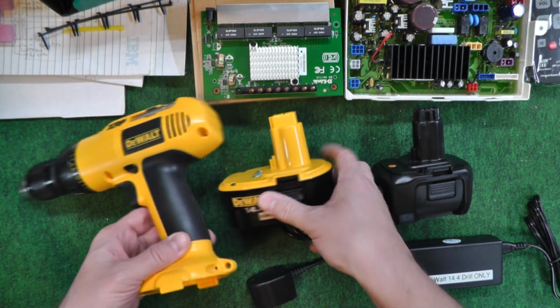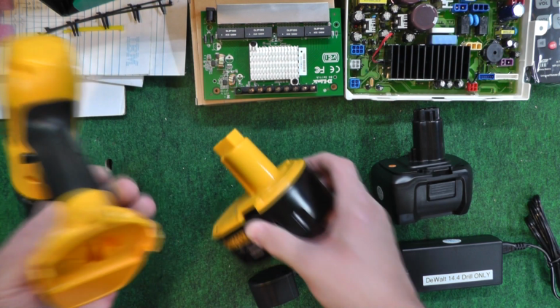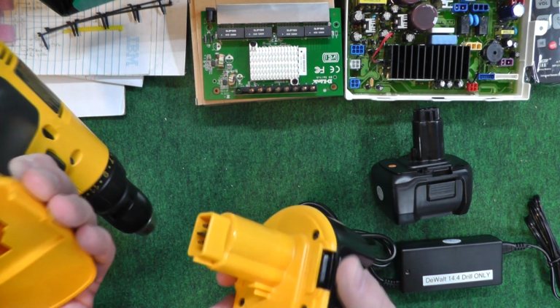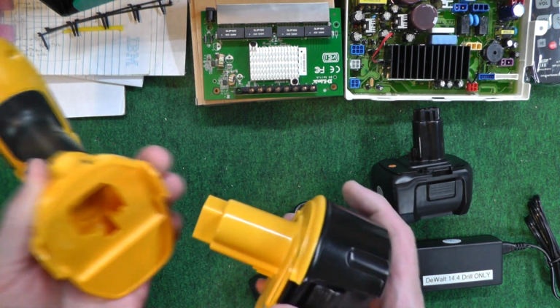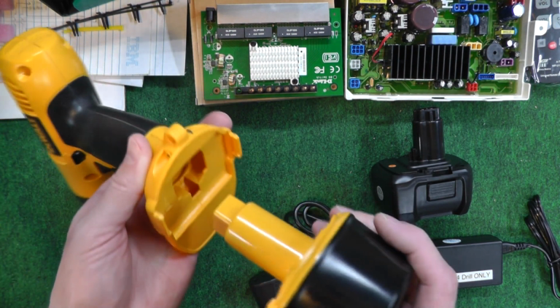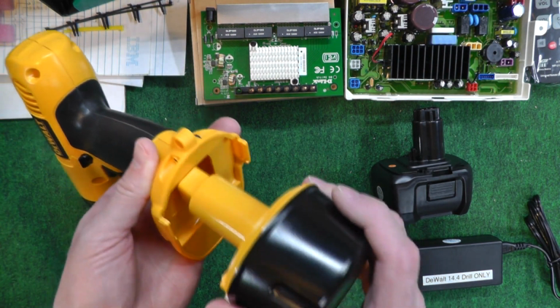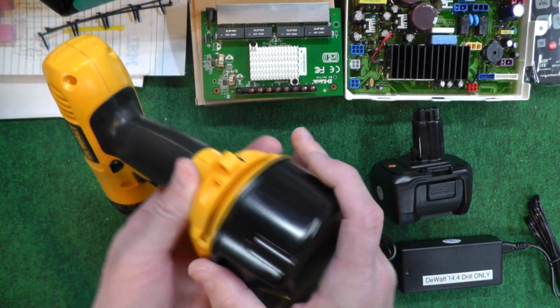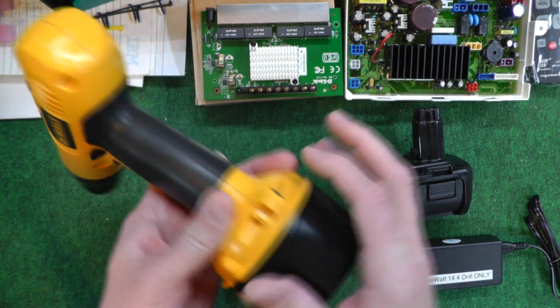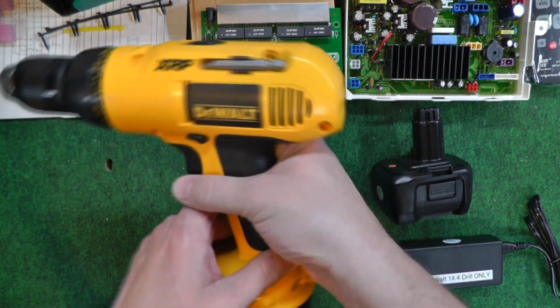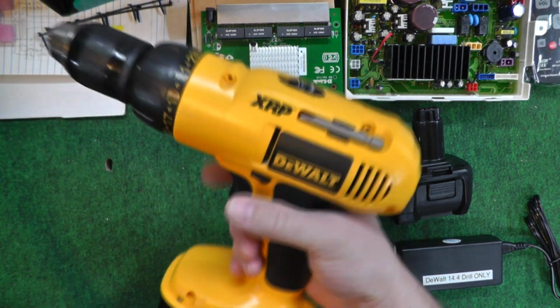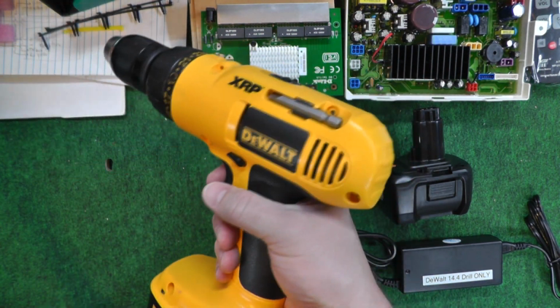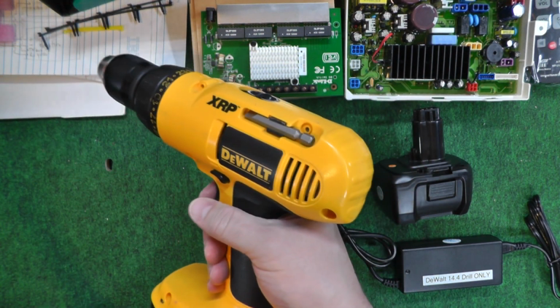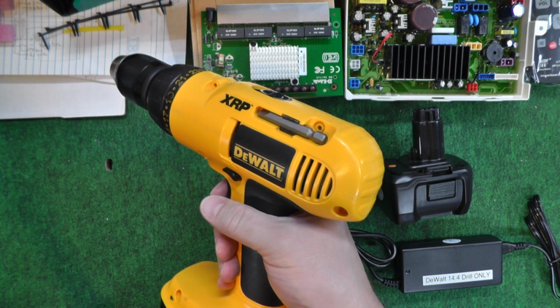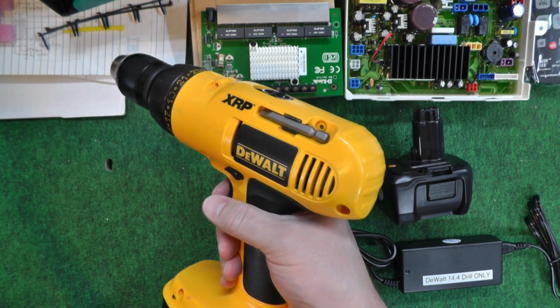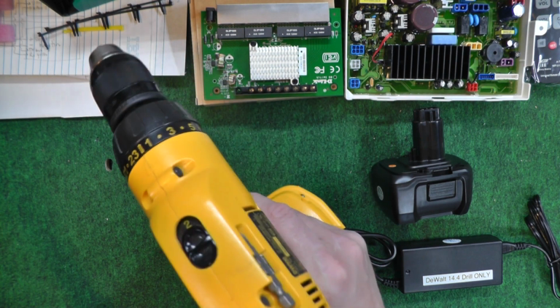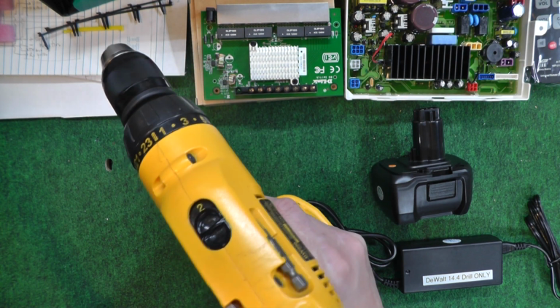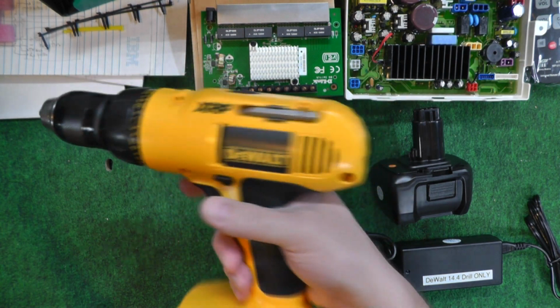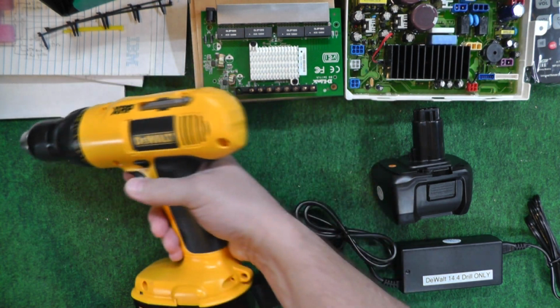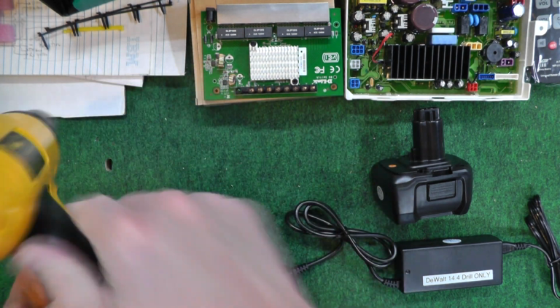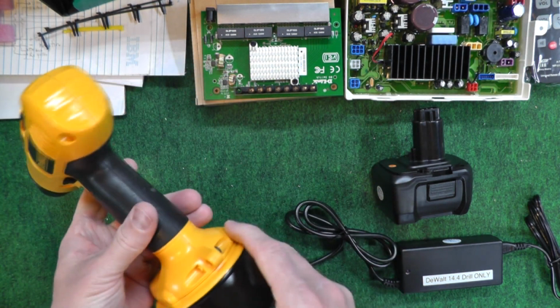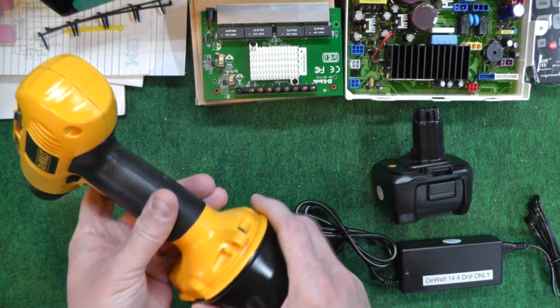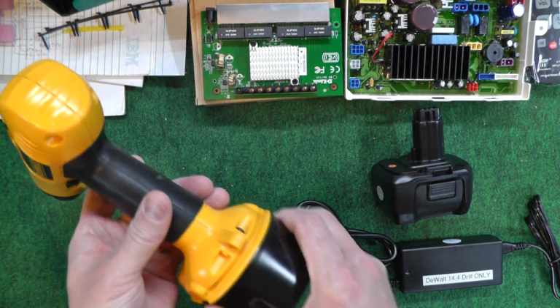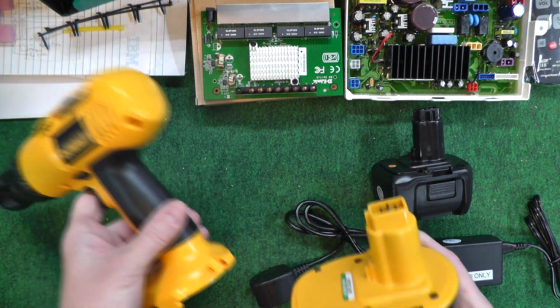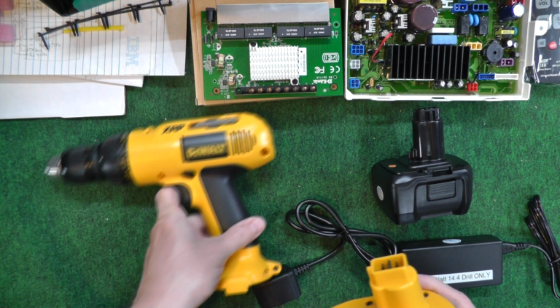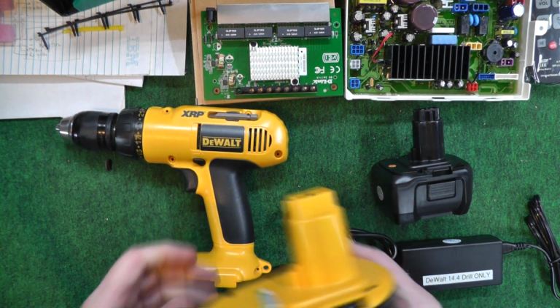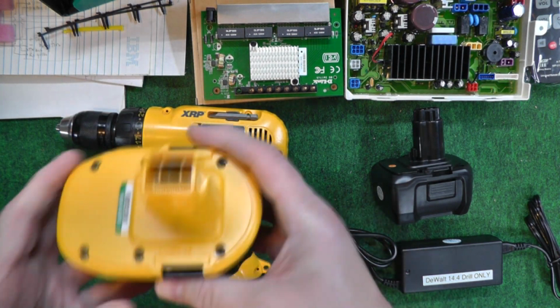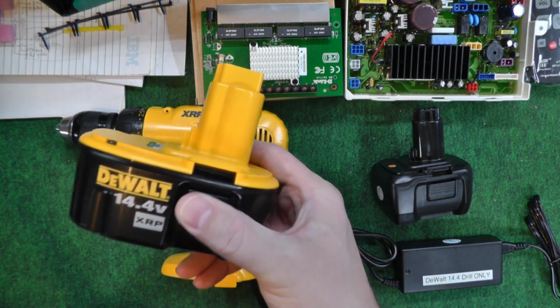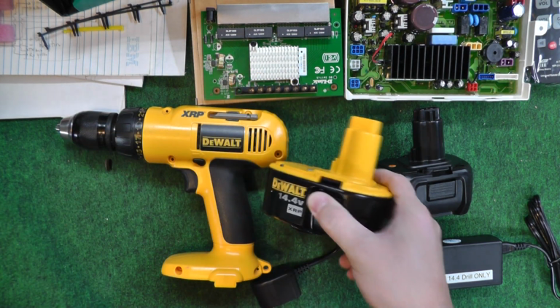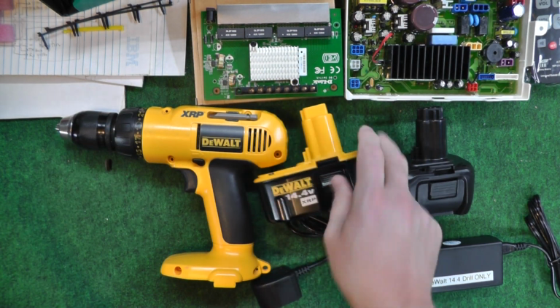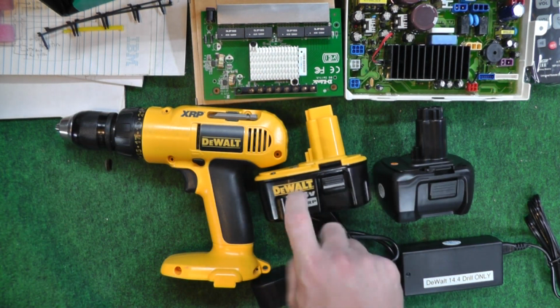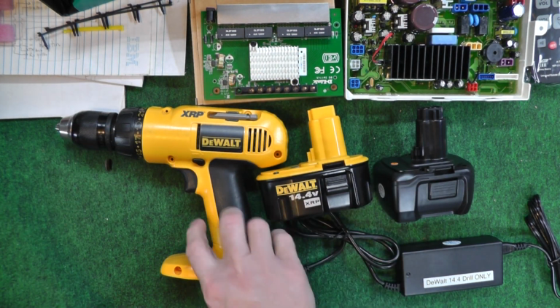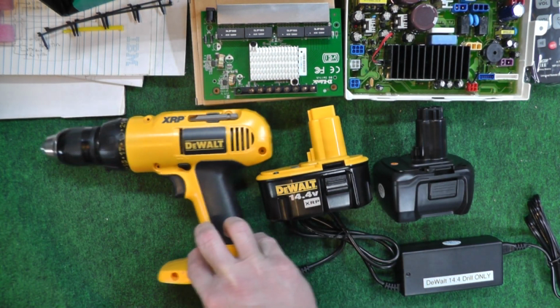The problem with them is I don't use it a lot. So I charge them, they sit on the shelf, and they run down too quick. Every time I go for them, they're not charged, and they're expensive as heck to replace.